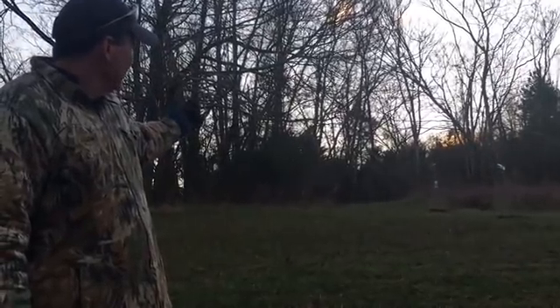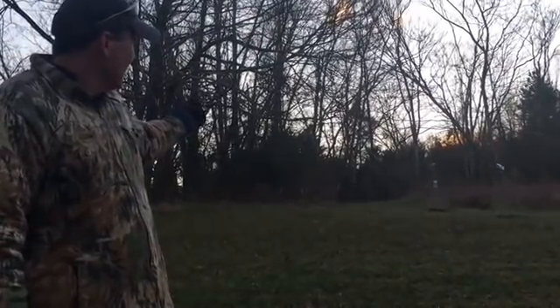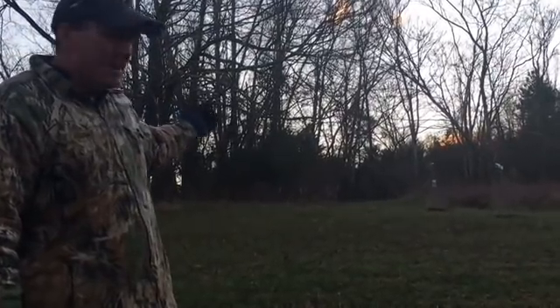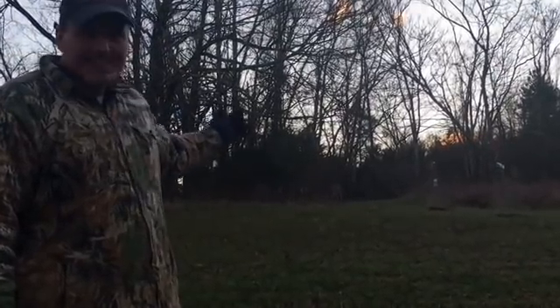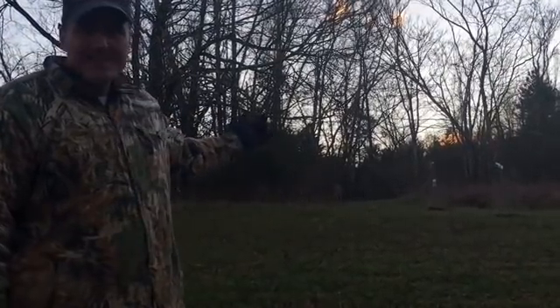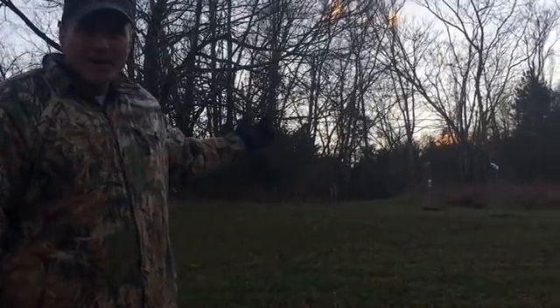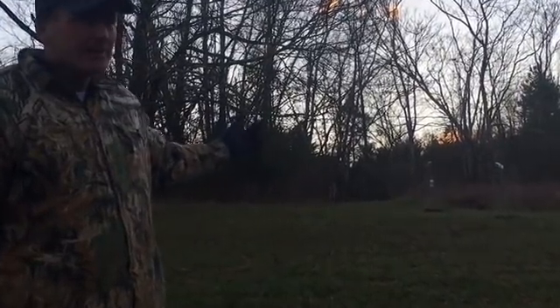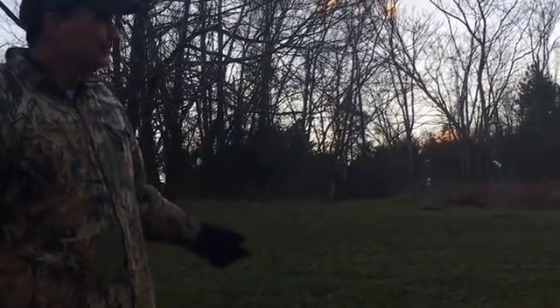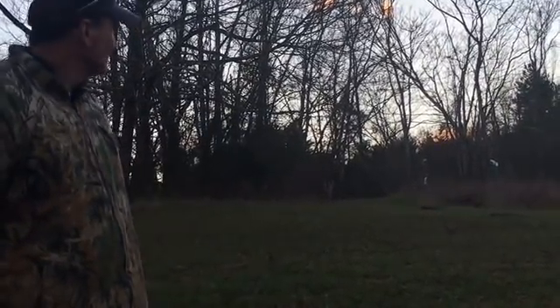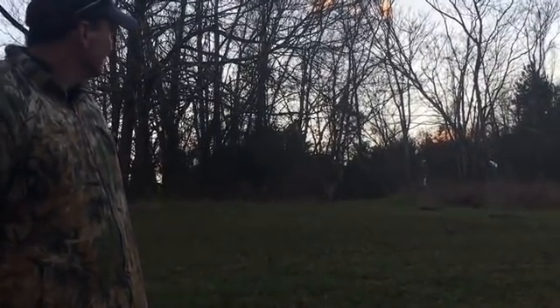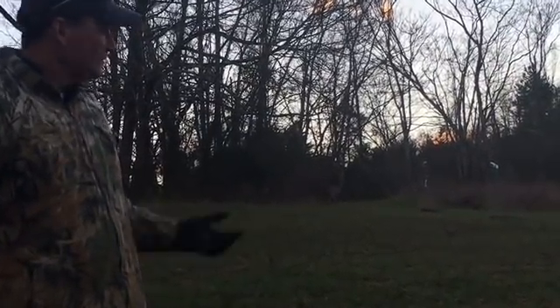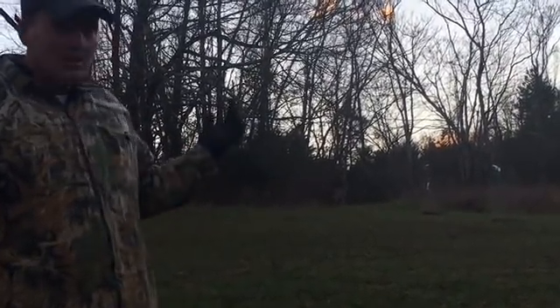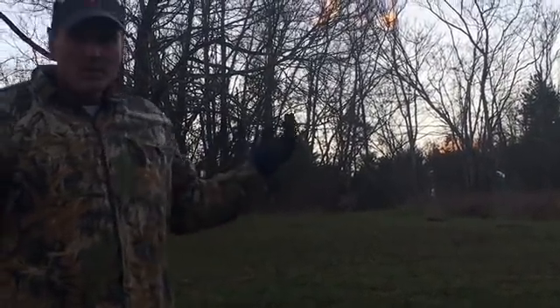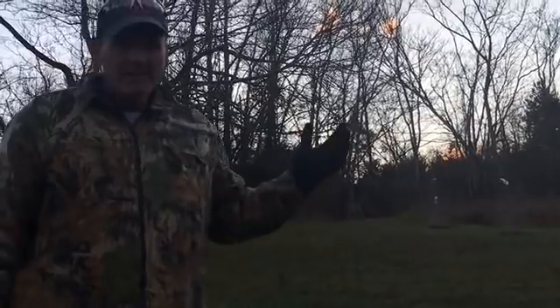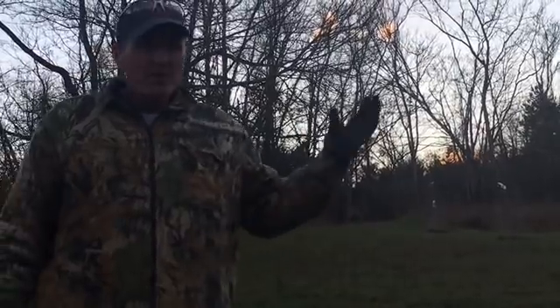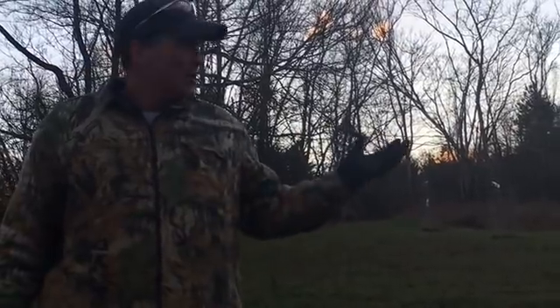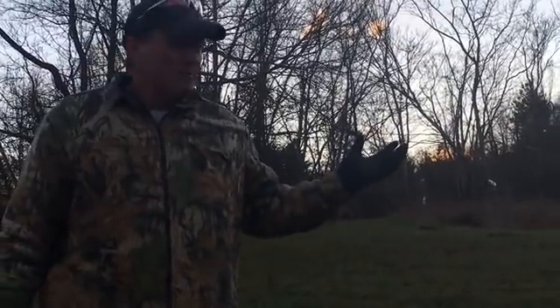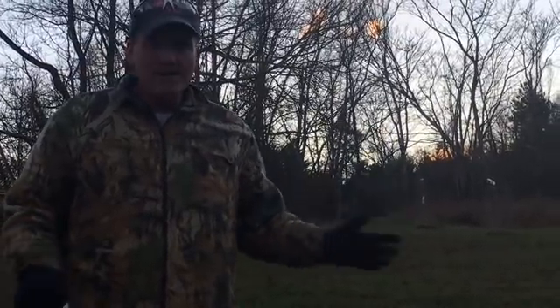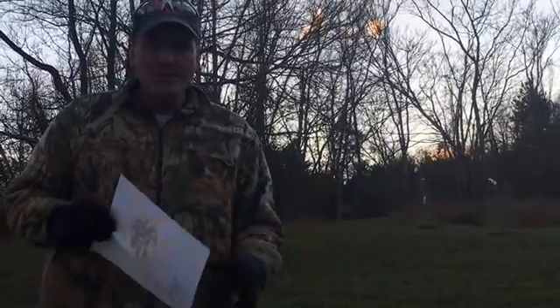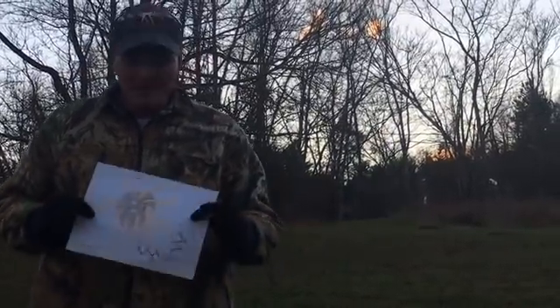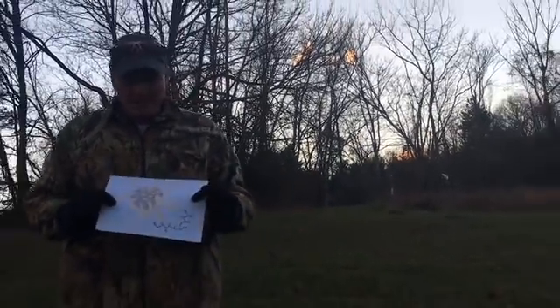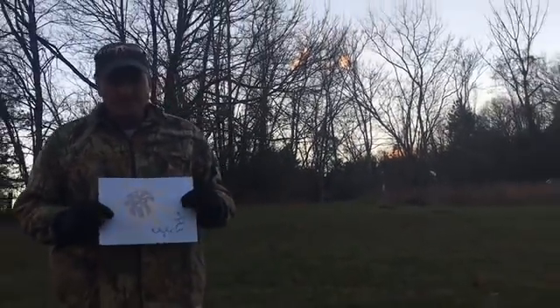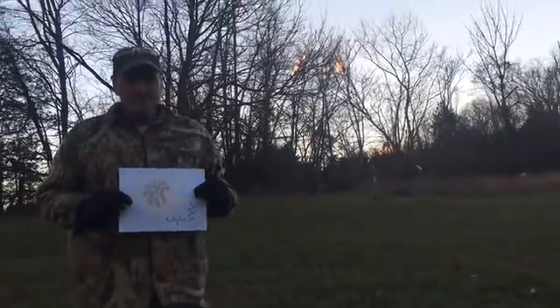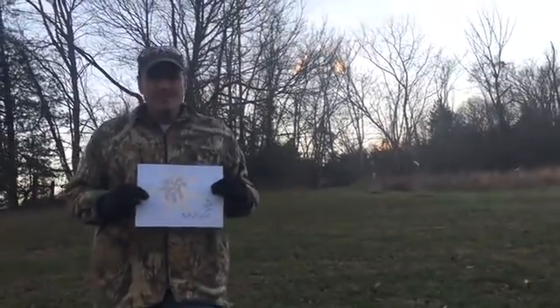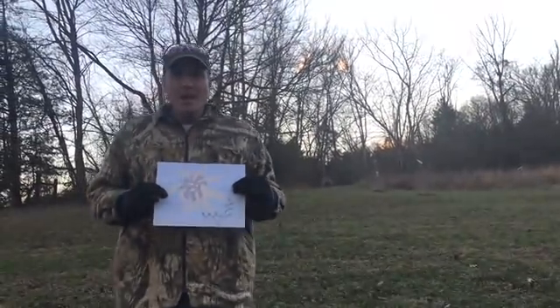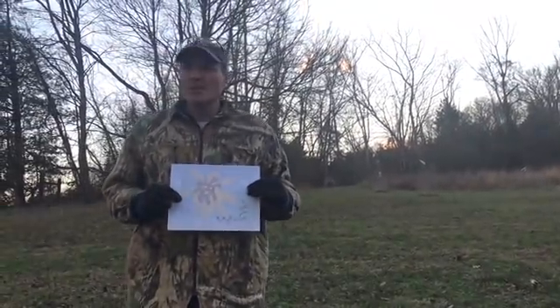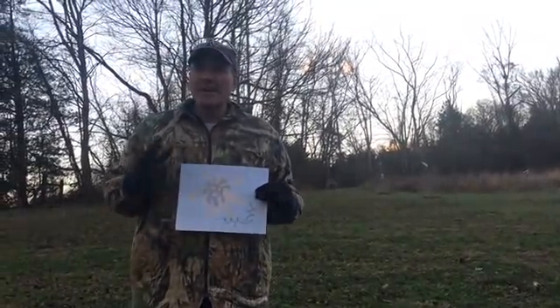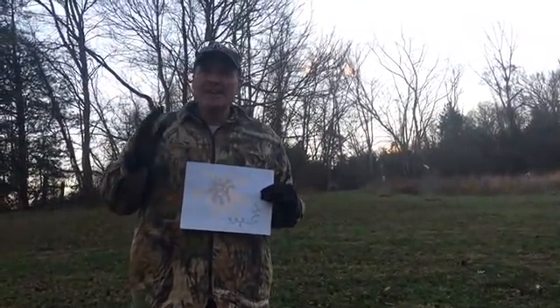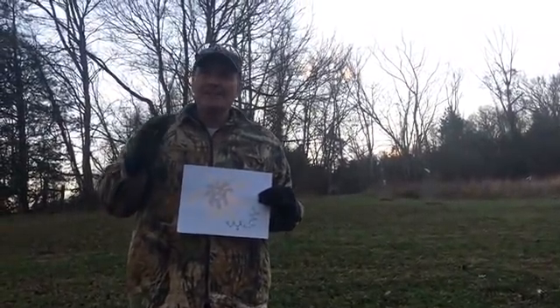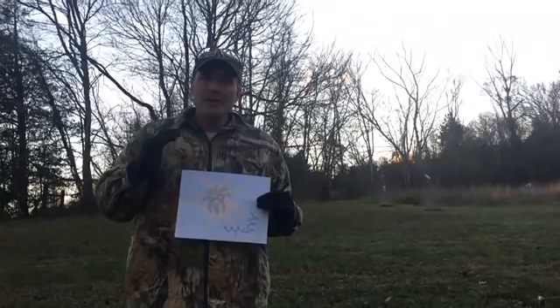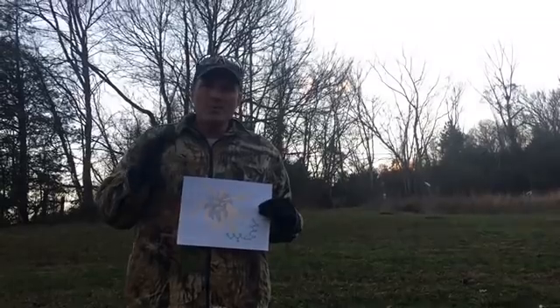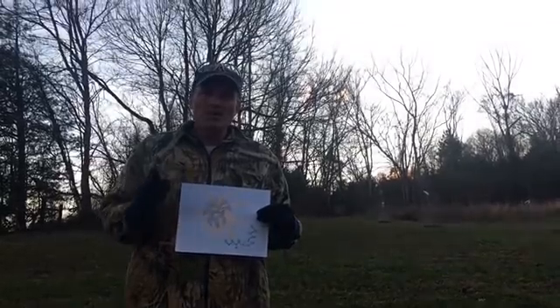We have about 10 deer right here — this huge herd of free-range deer. I want to talk to you about cedar apple rust.